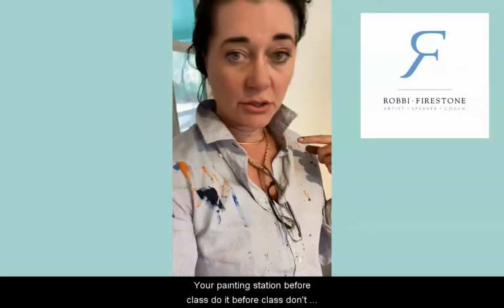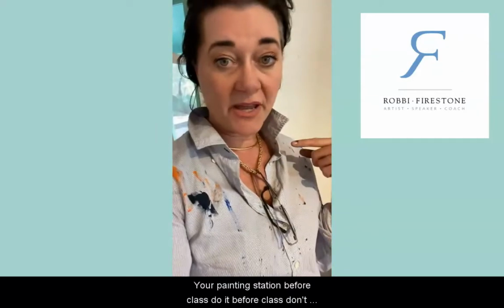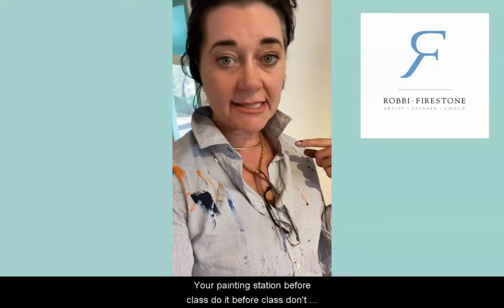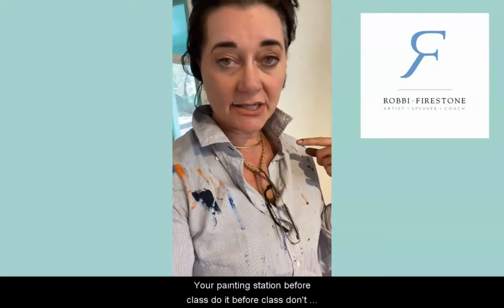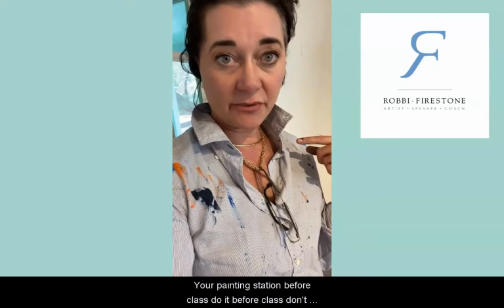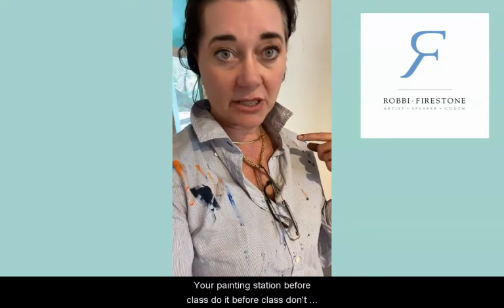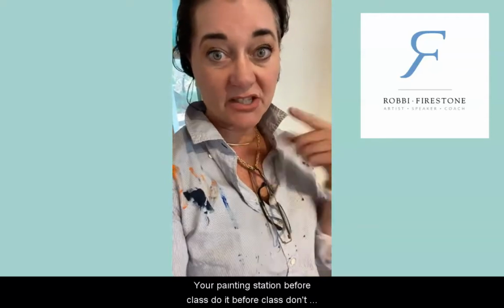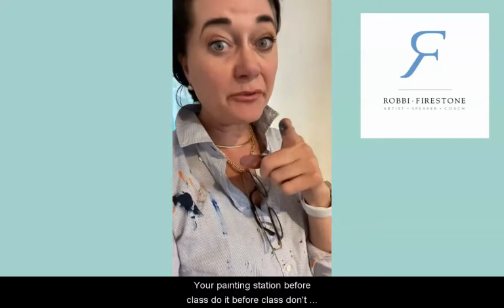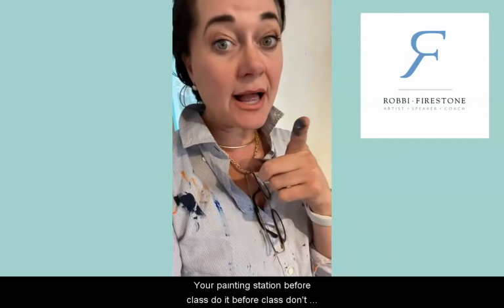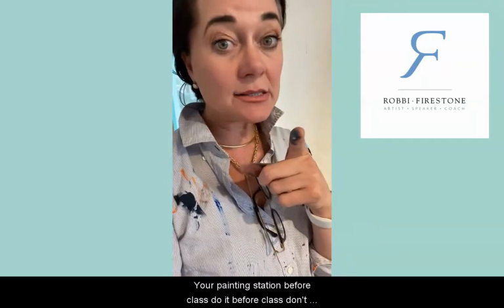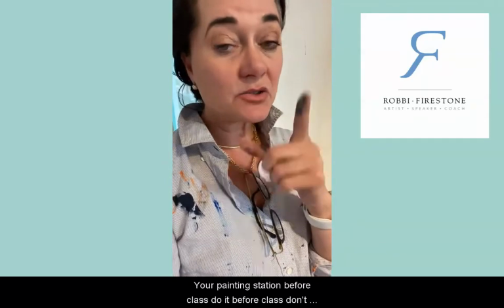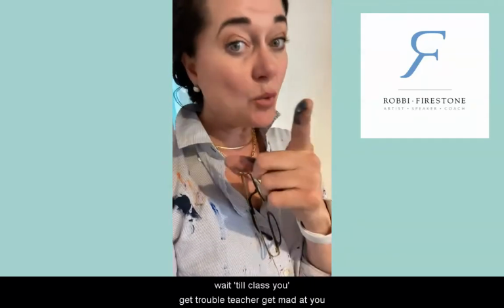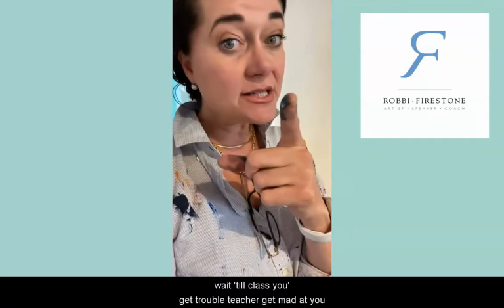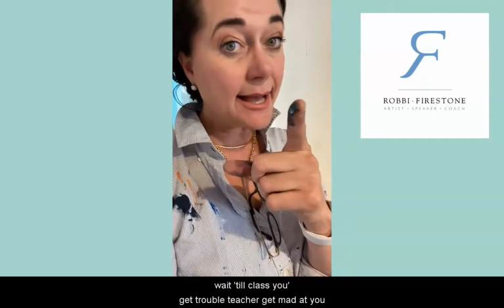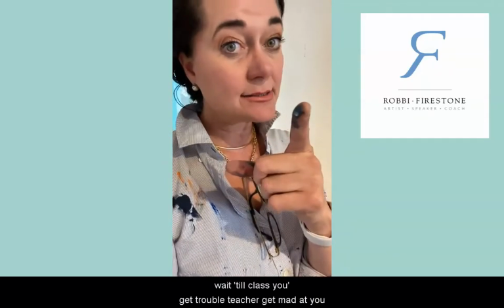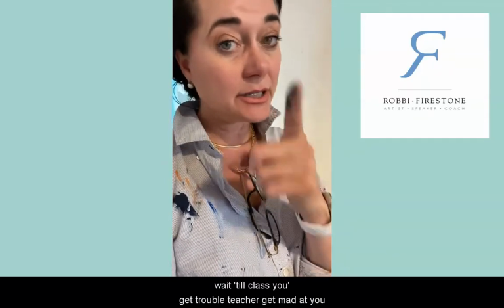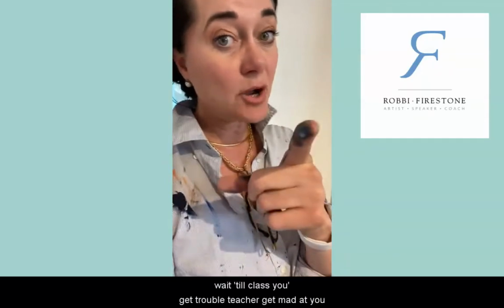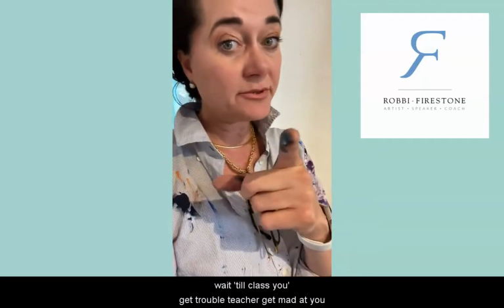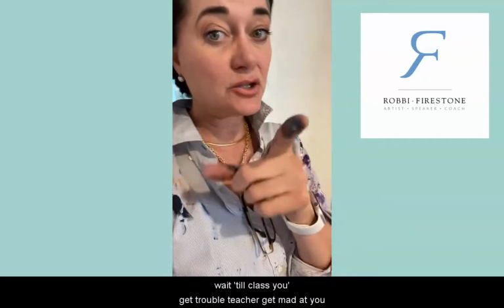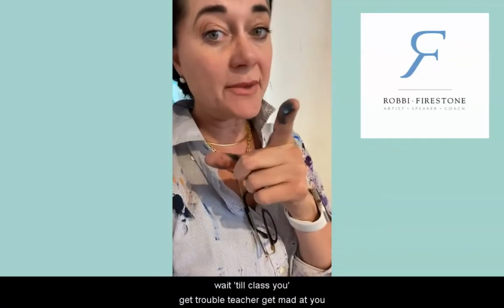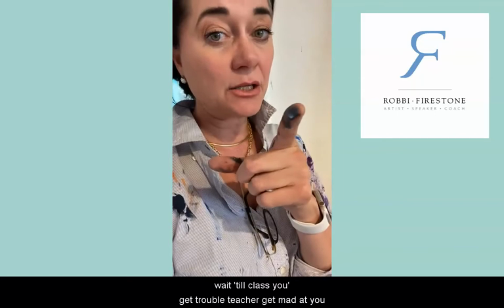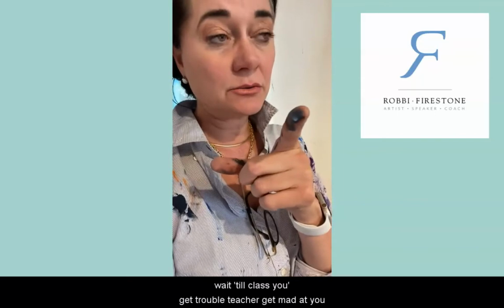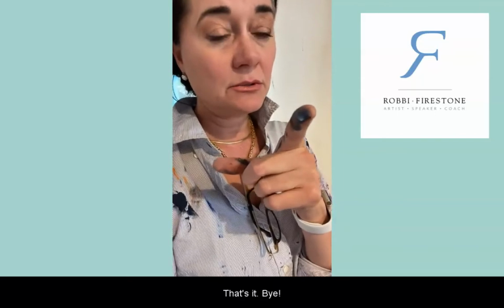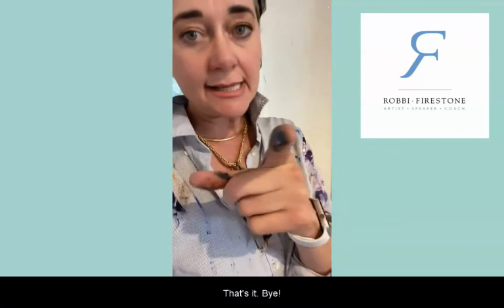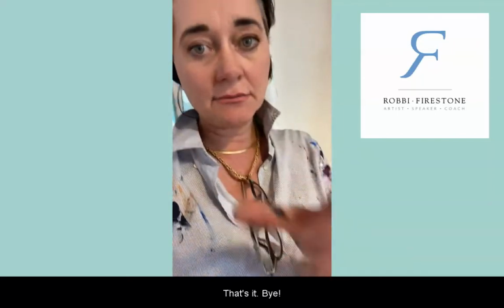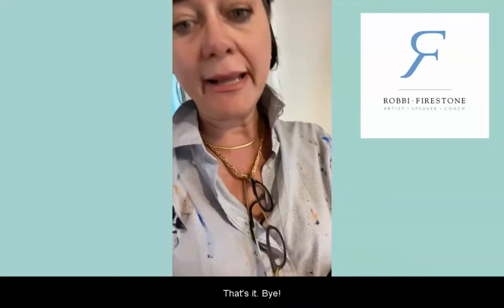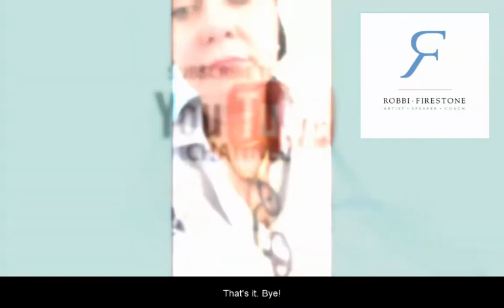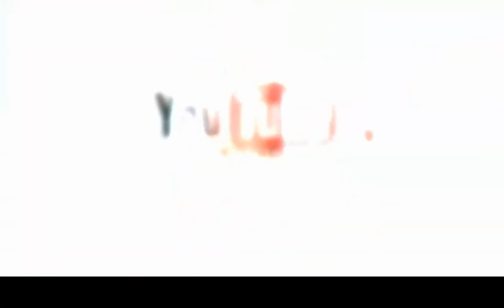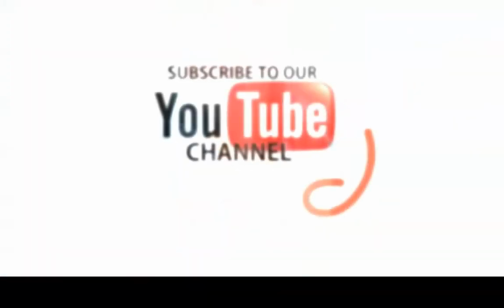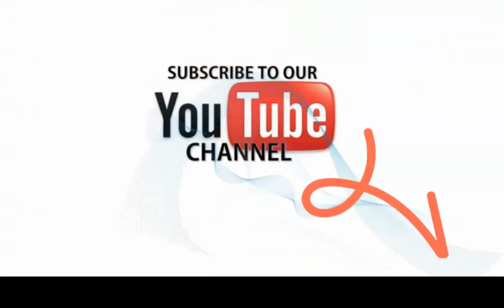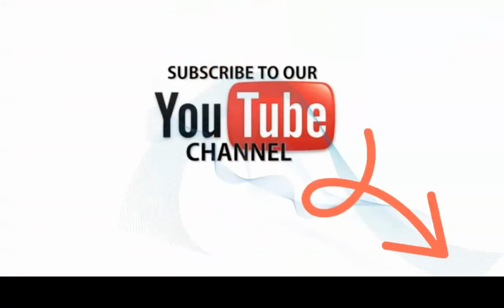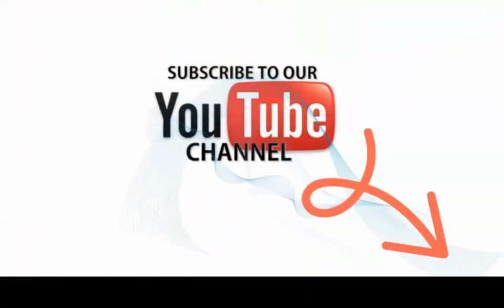That is how you set up your painting station before class. Do it before class — don't wait until class, you'll get in trouble, the teacher will get mad at you. That's it, bye!